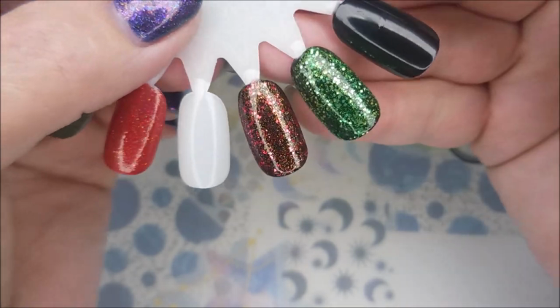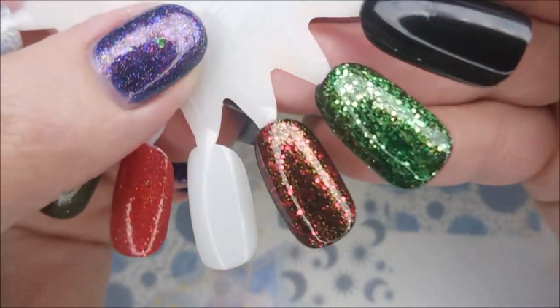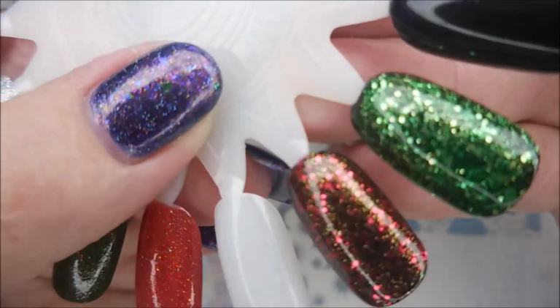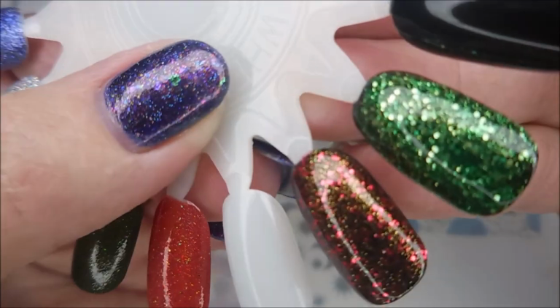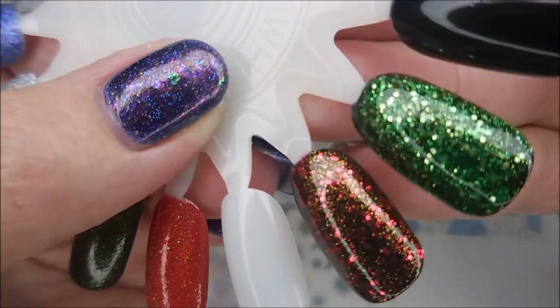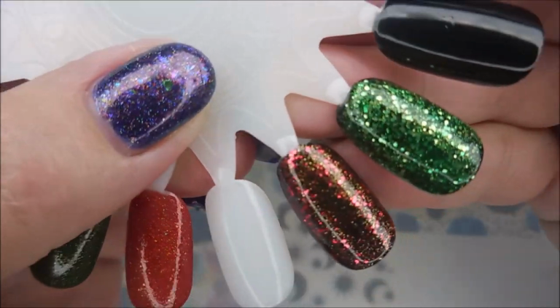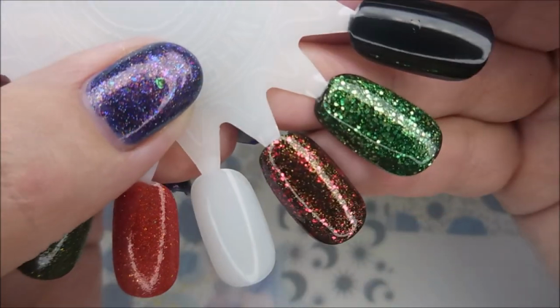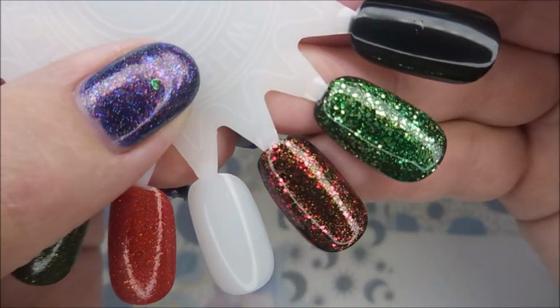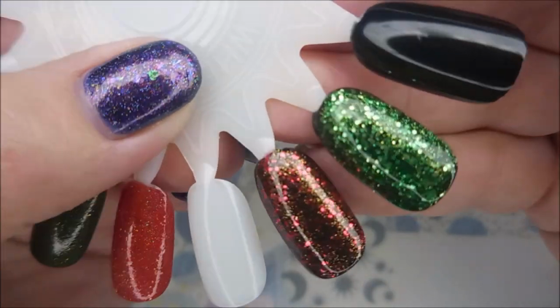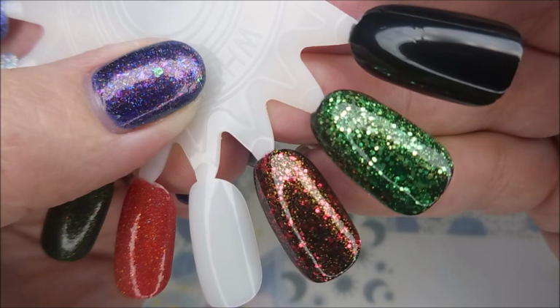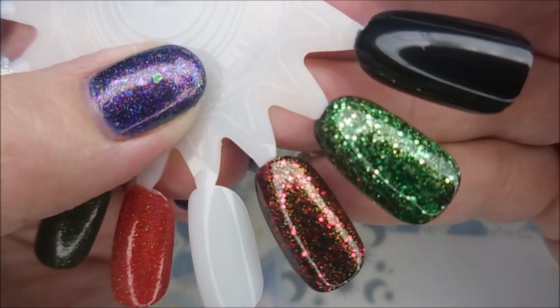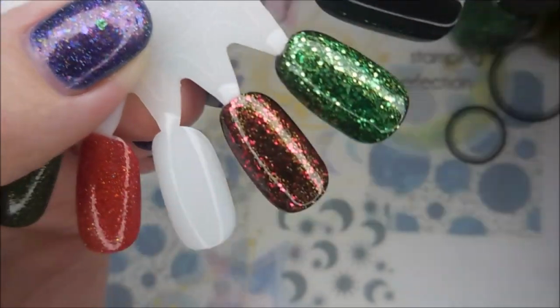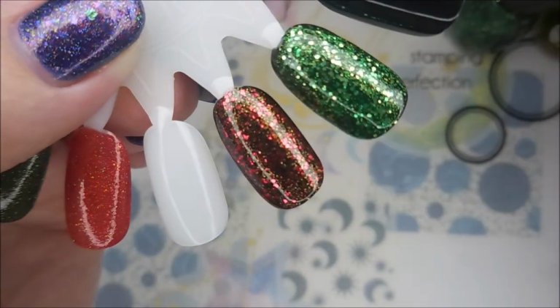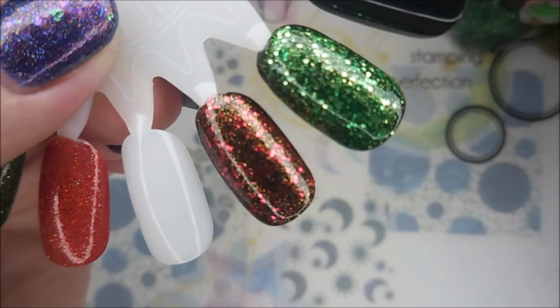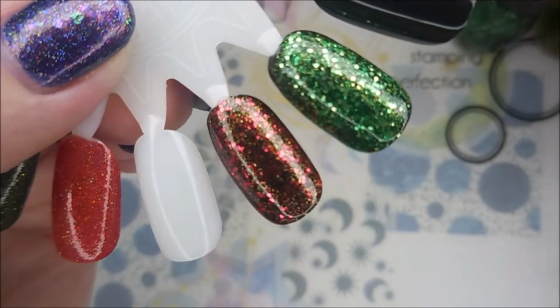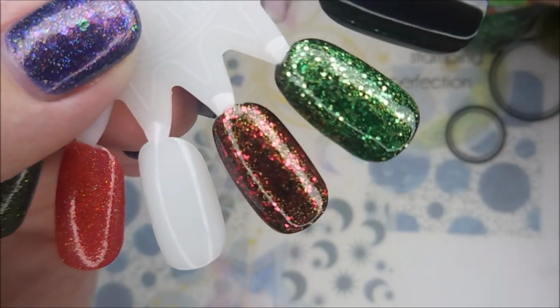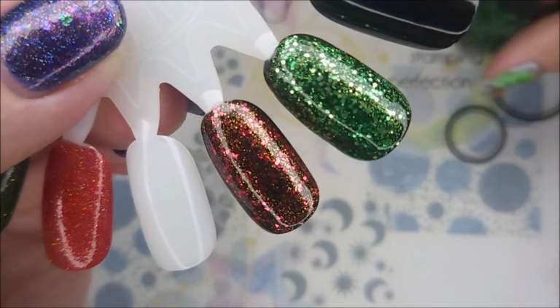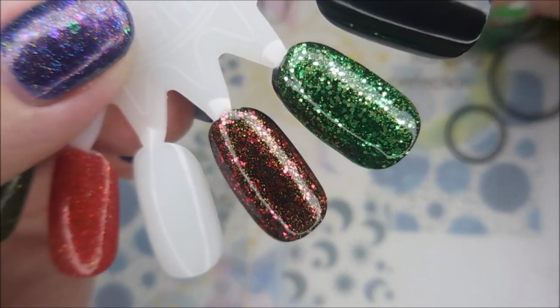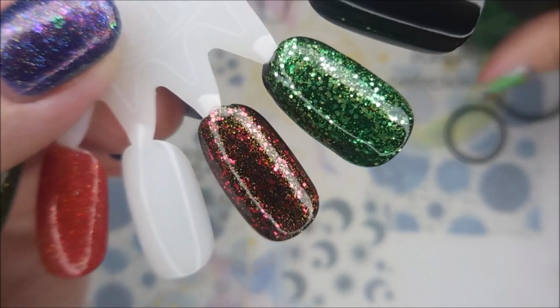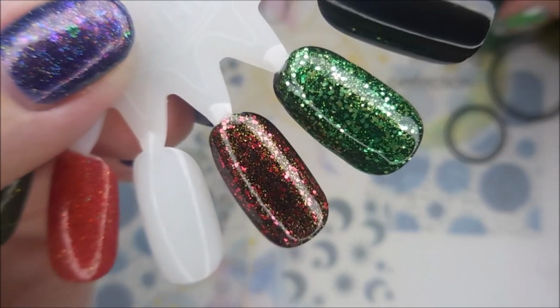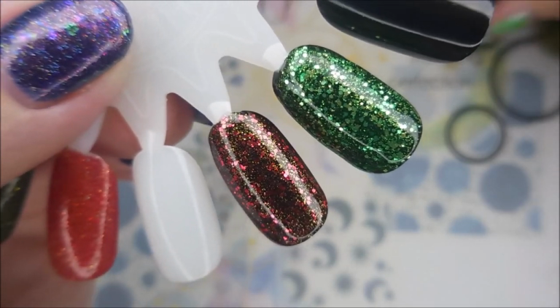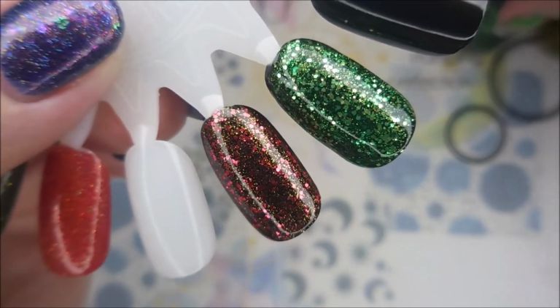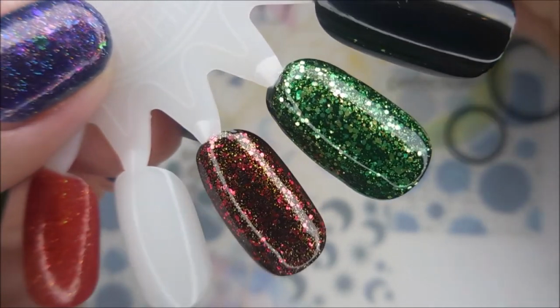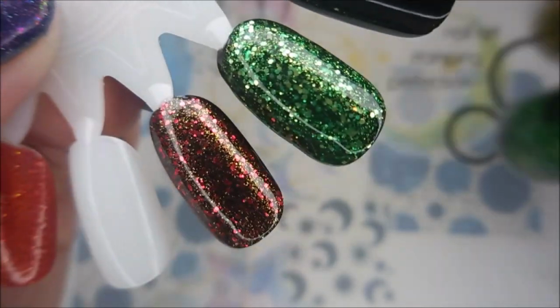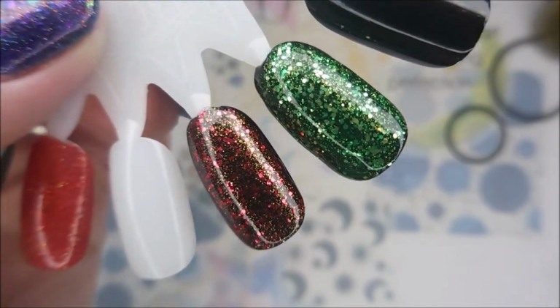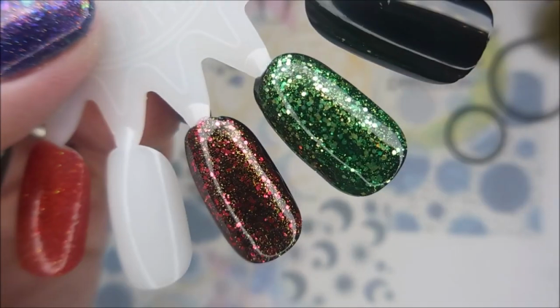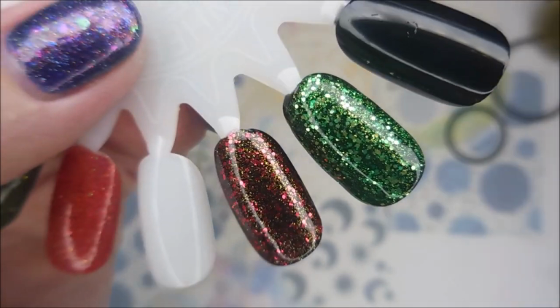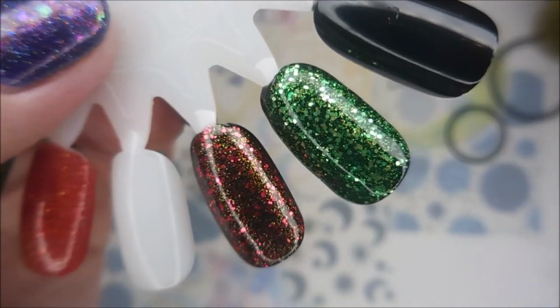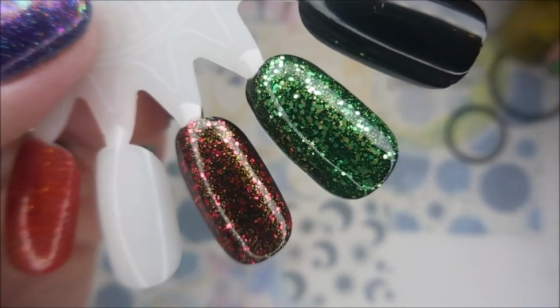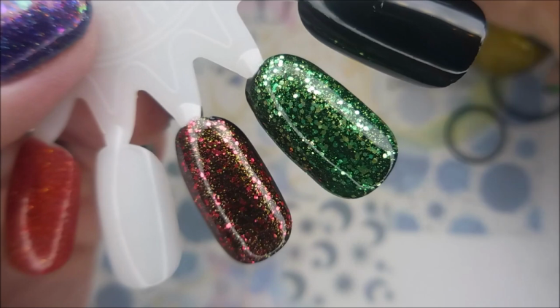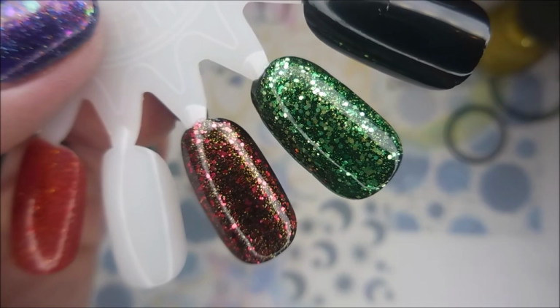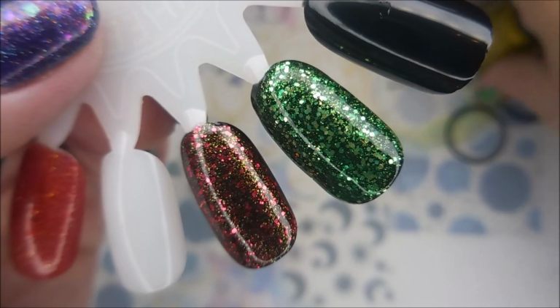Mint Candy. Look out — oh! Those are so glimmery. I love them. I love me some glitter balm.